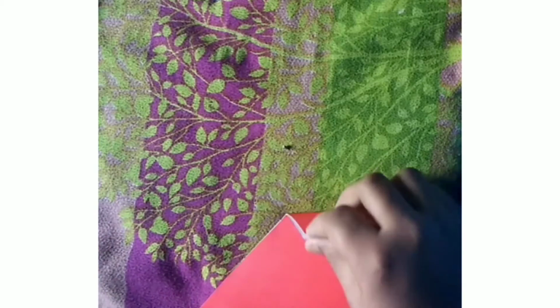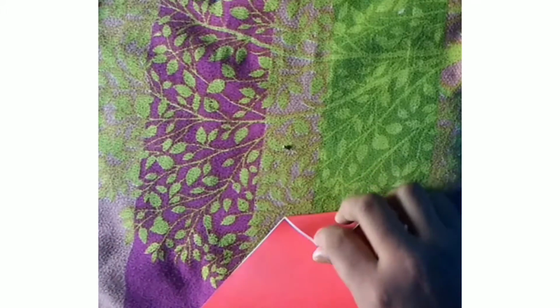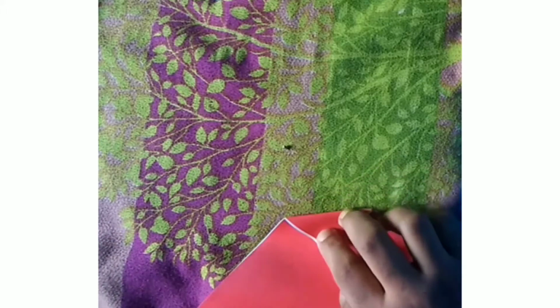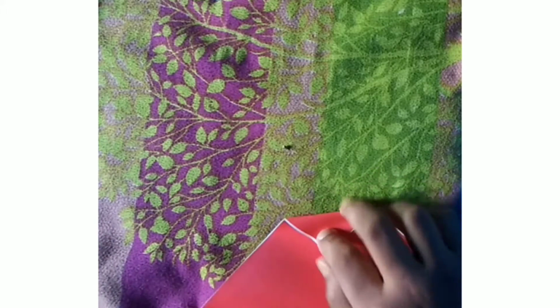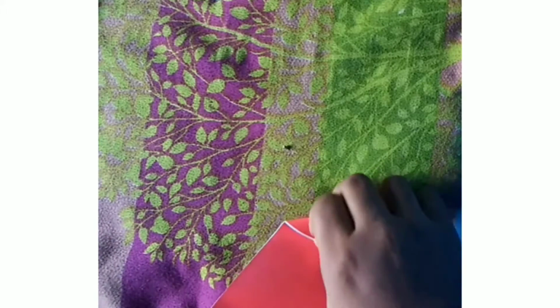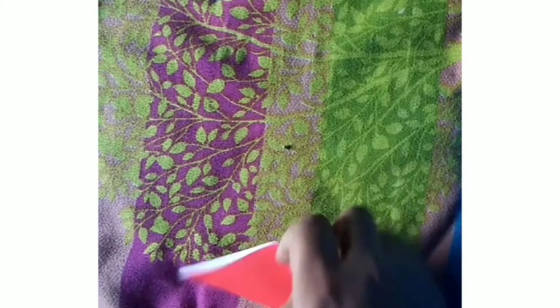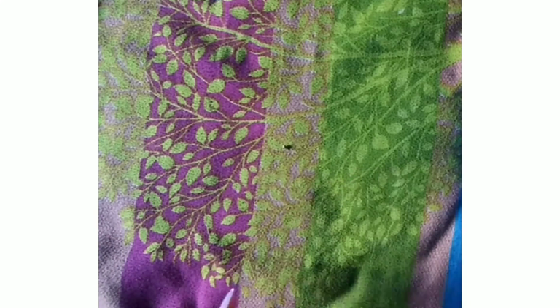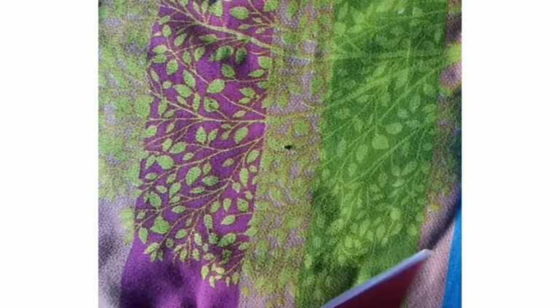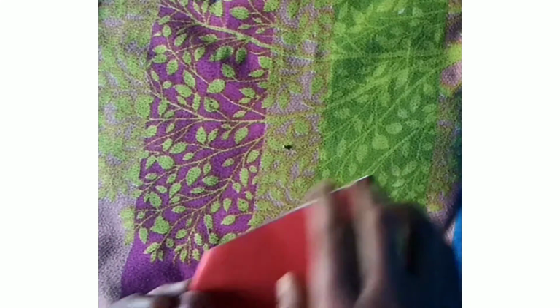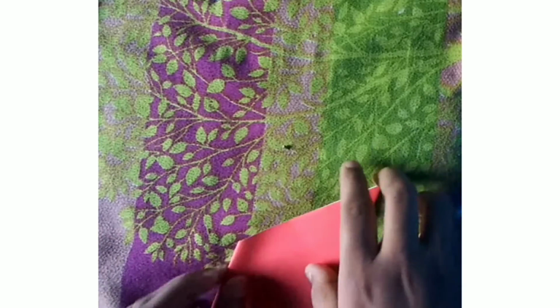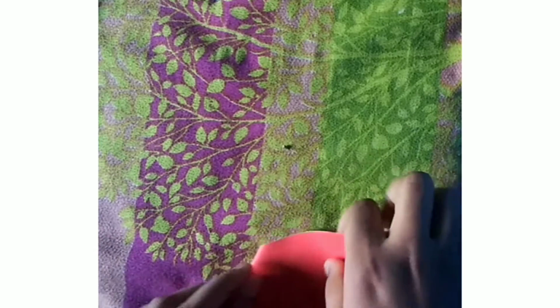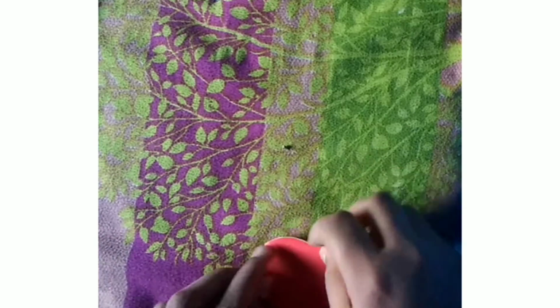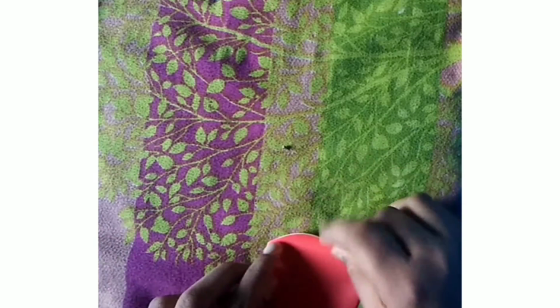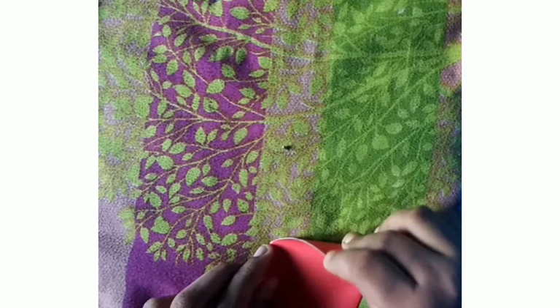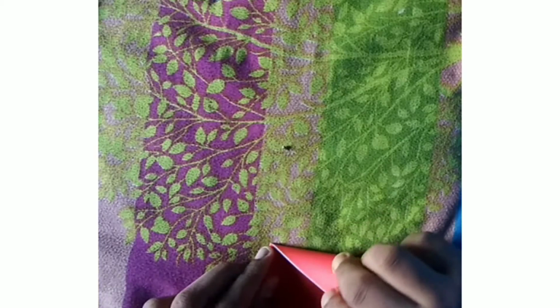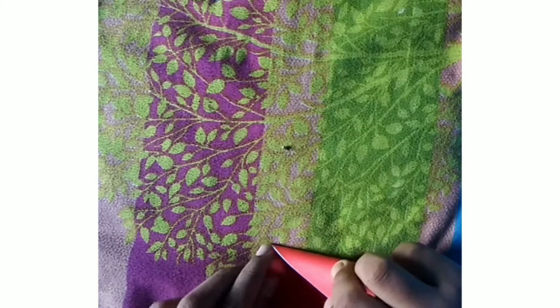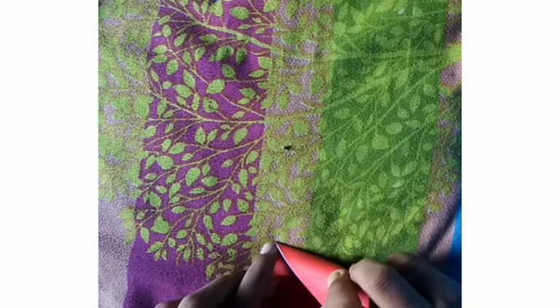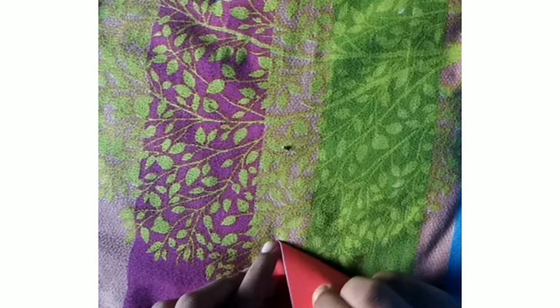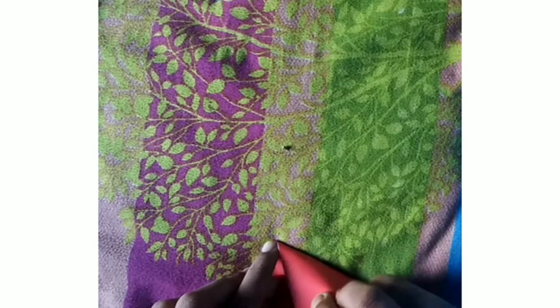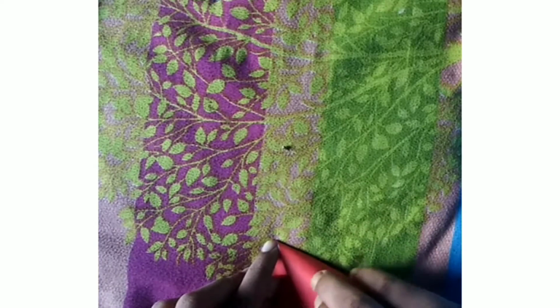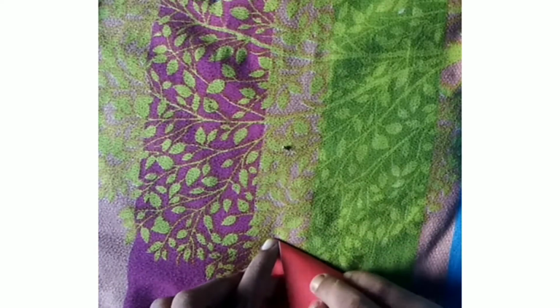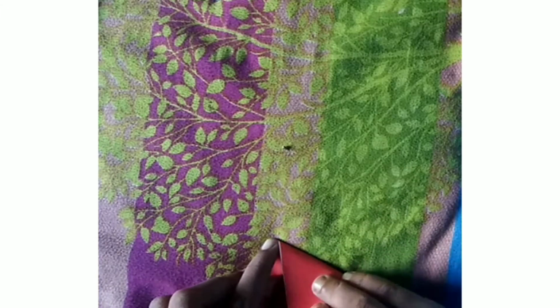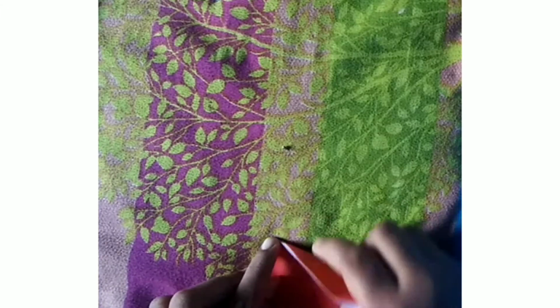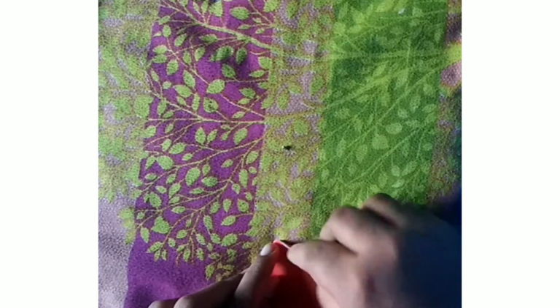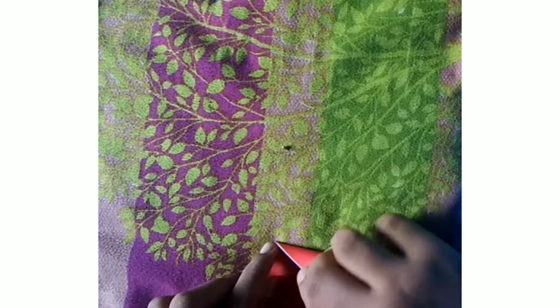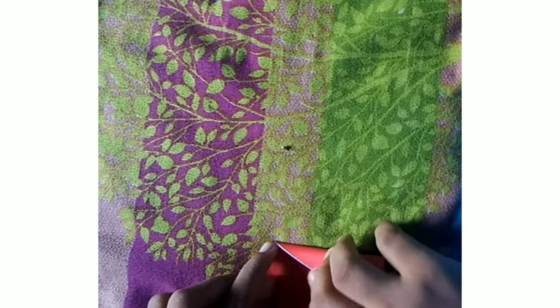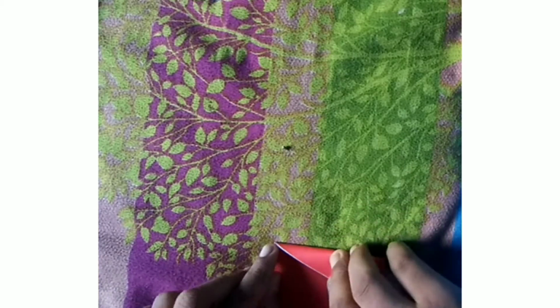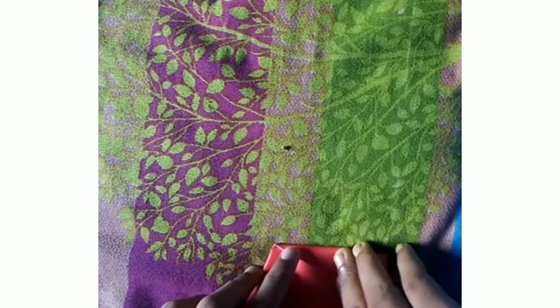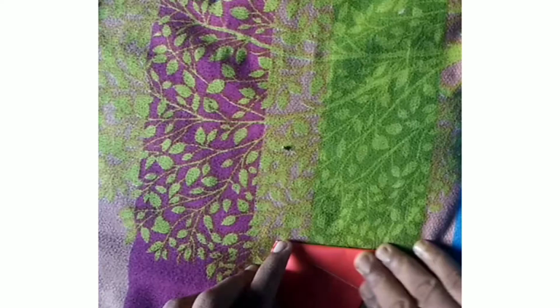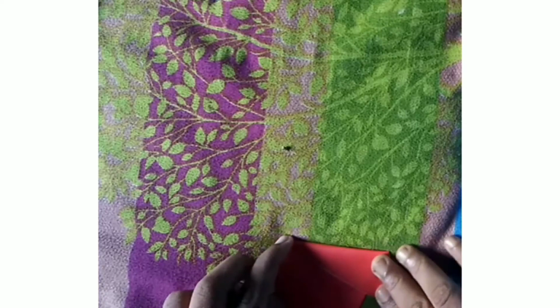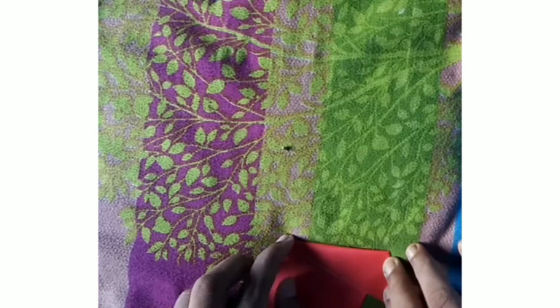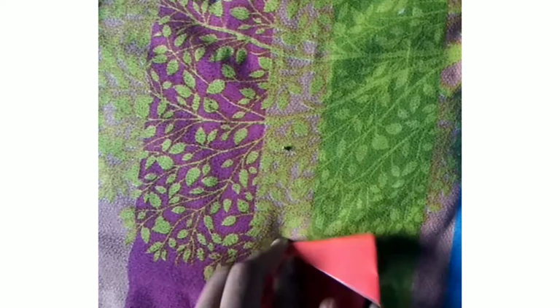It will look like this. Then fold the outer sides to the center line like this. I have done one side and I am doing the other side too.